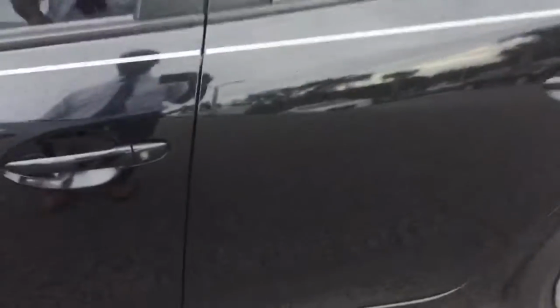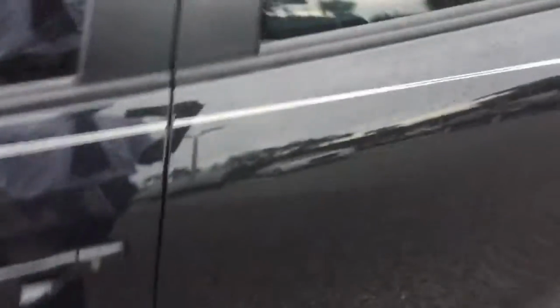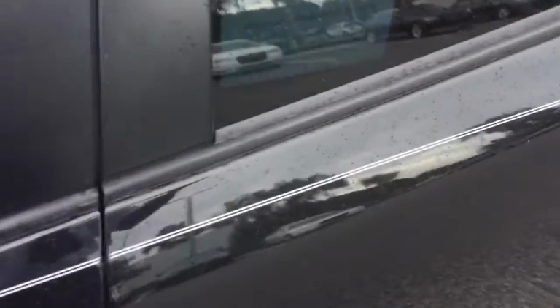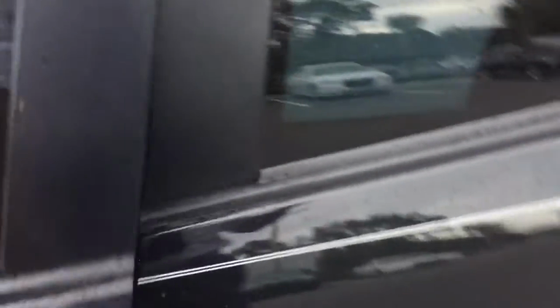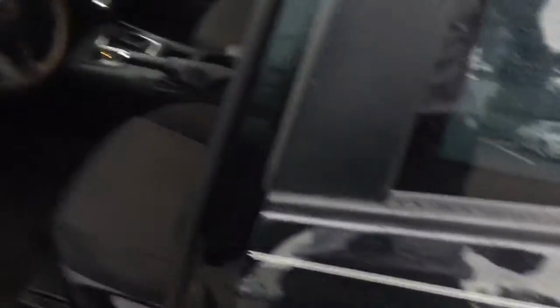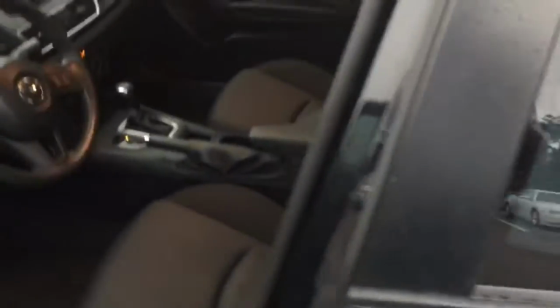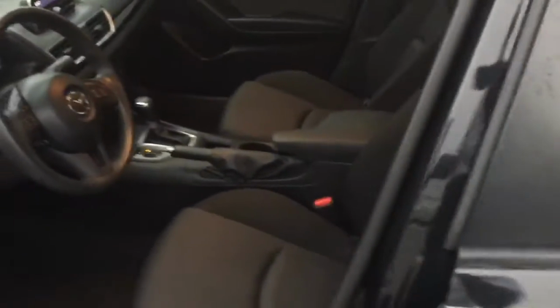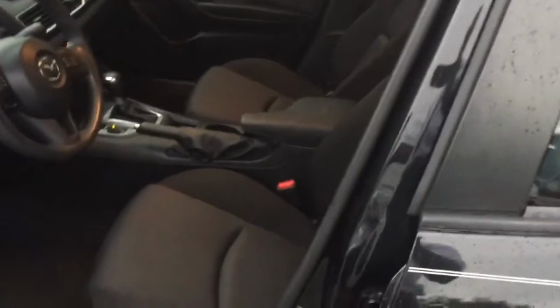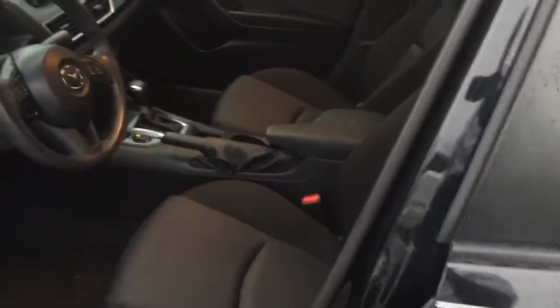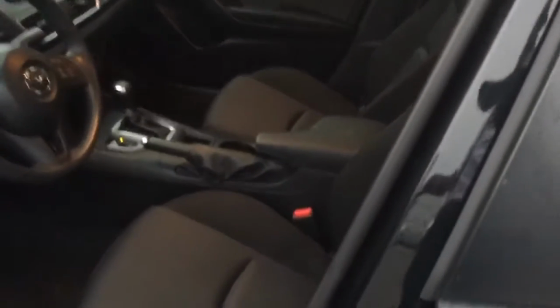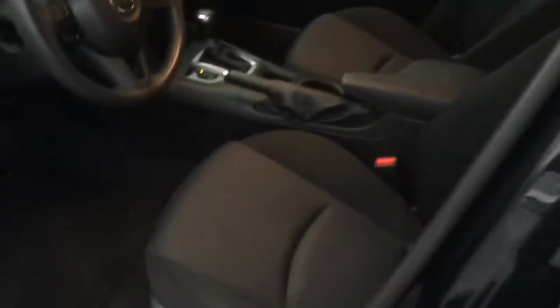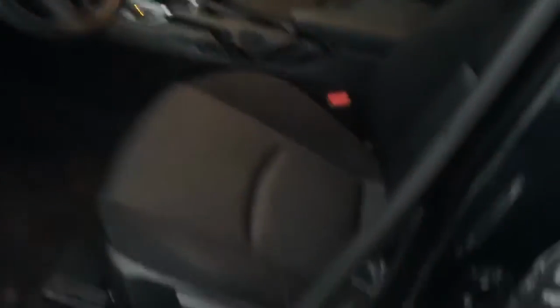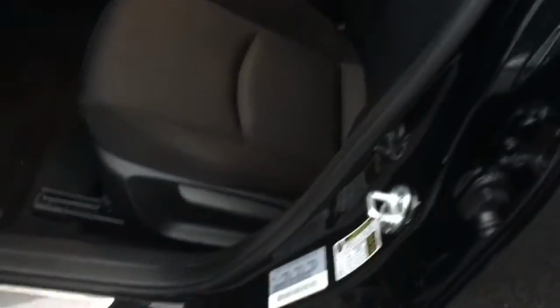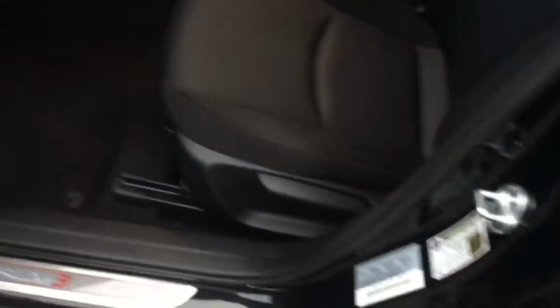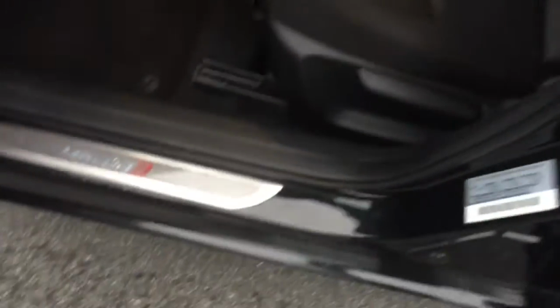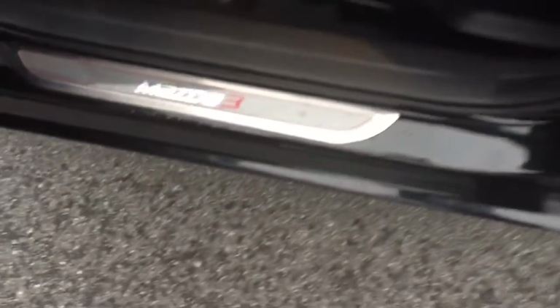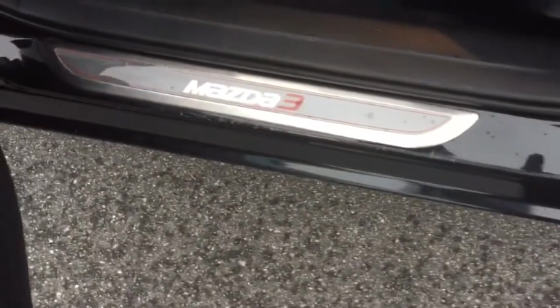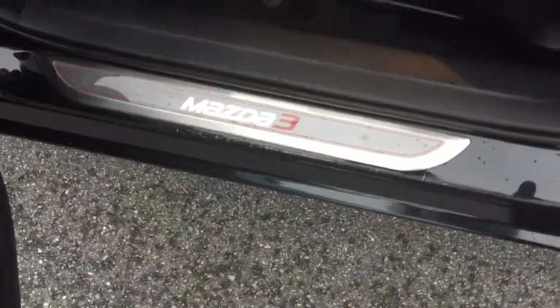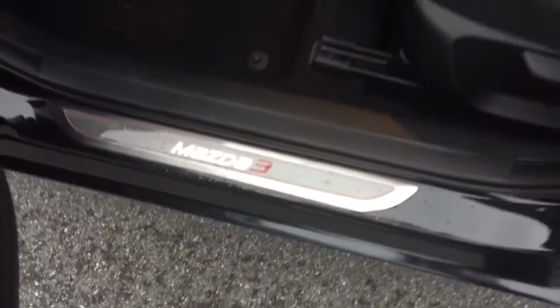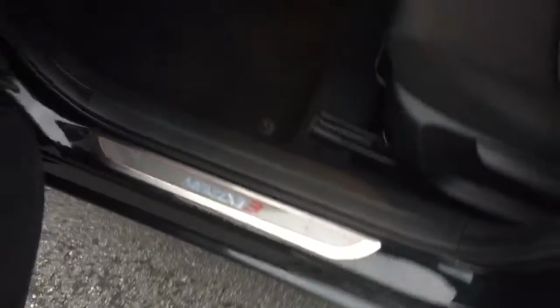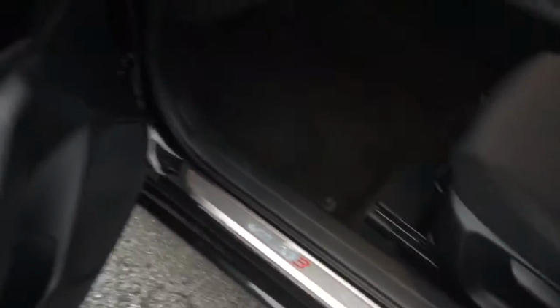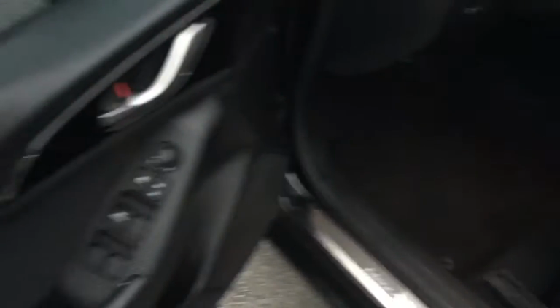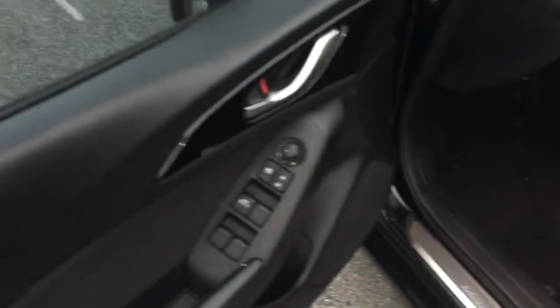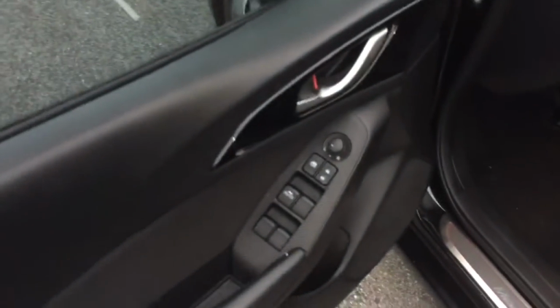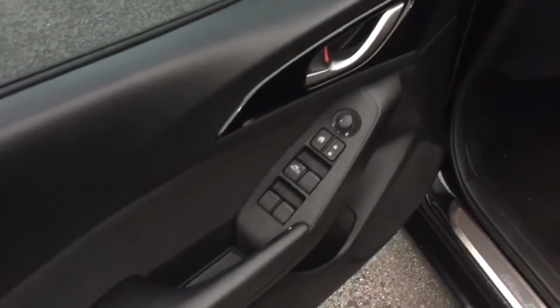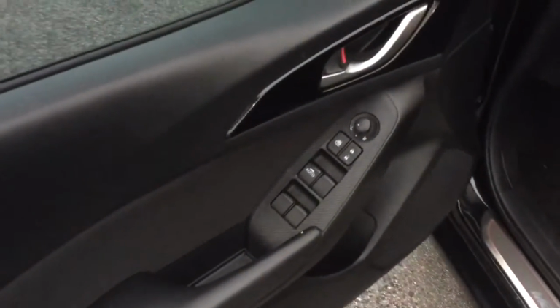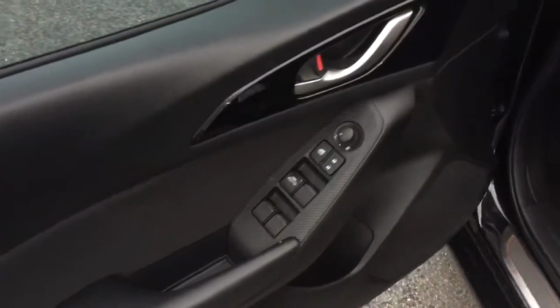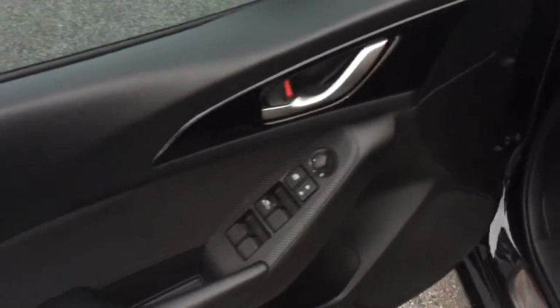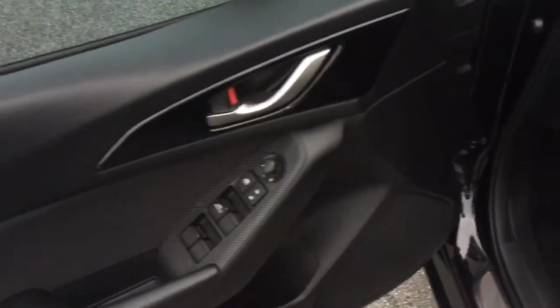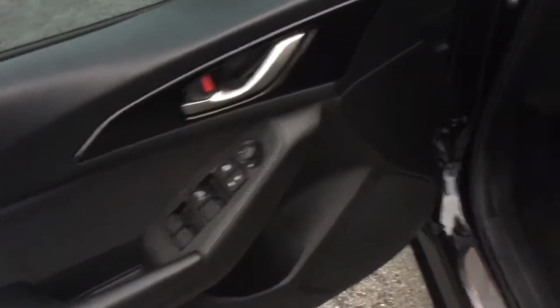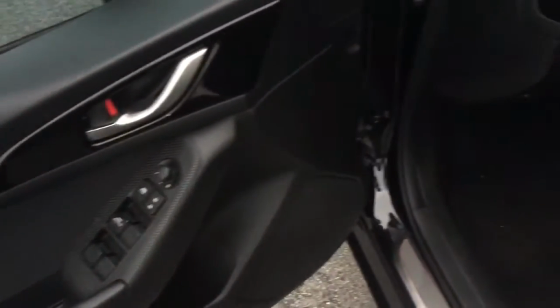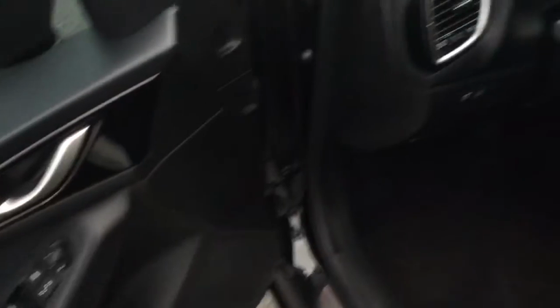Now let's take a step into the vehicle. You can see the black interior. You have the Mazda 3 badging on the kick plate, power windows and locks, as well as the power adjustable rearview mirror.